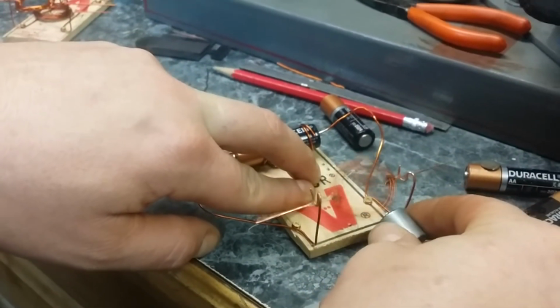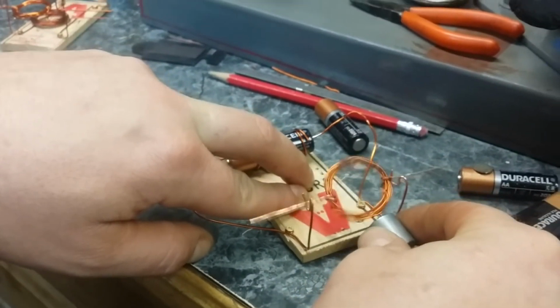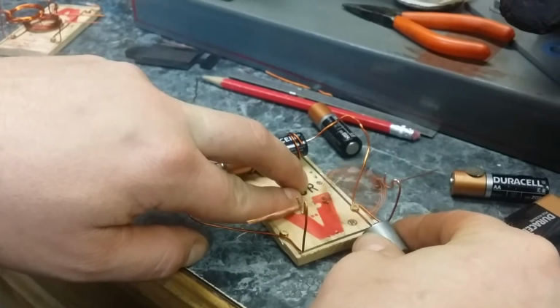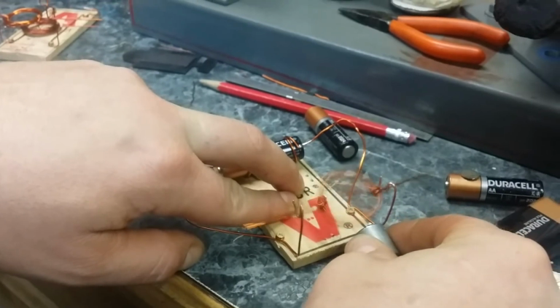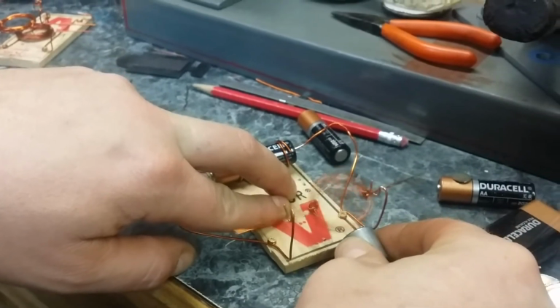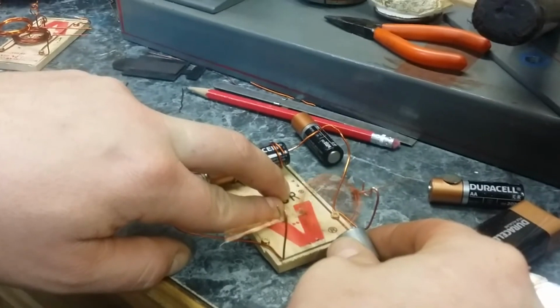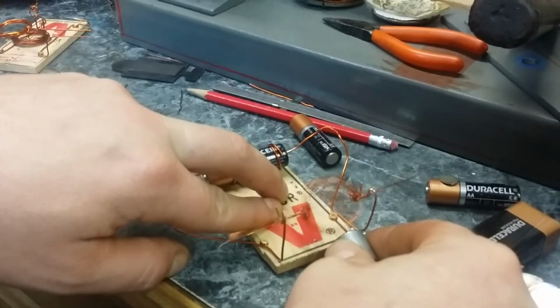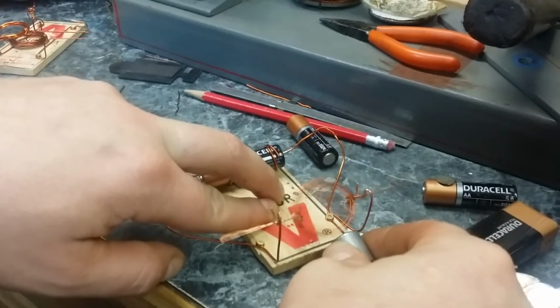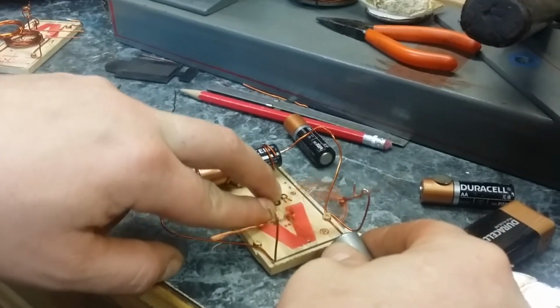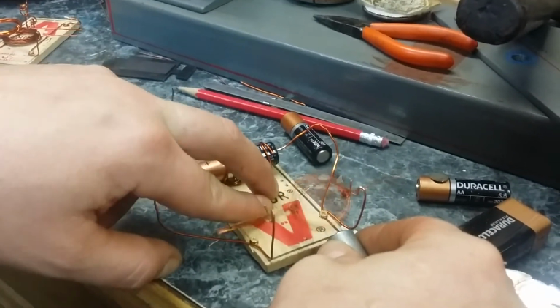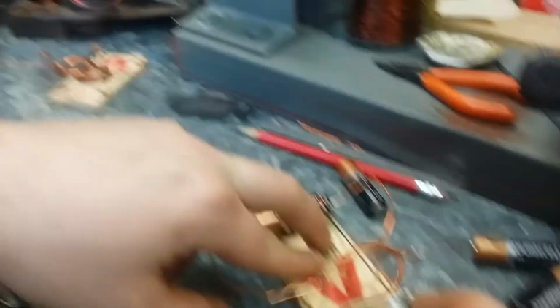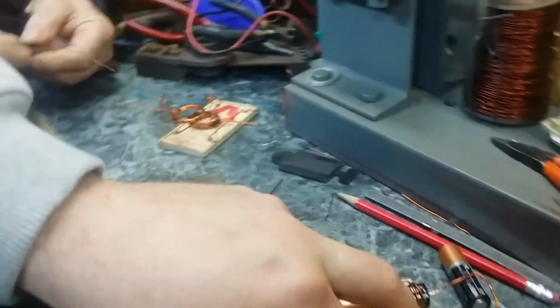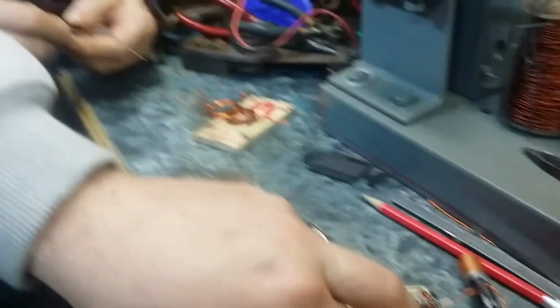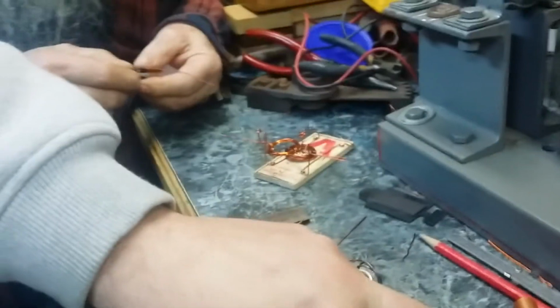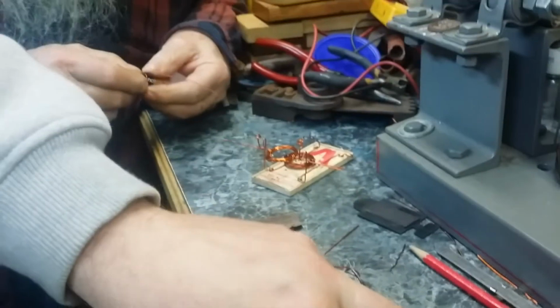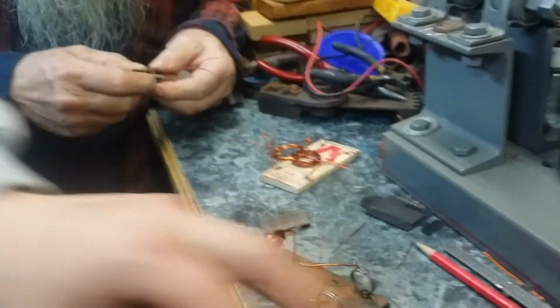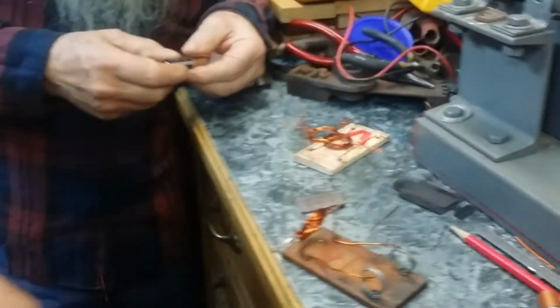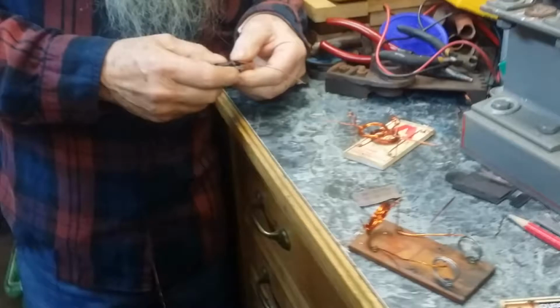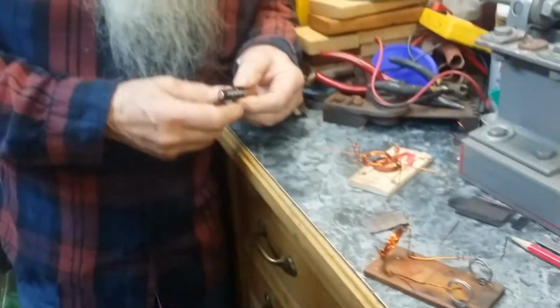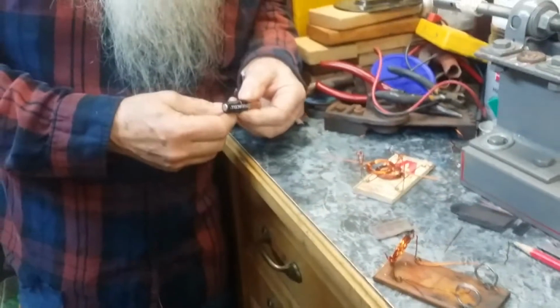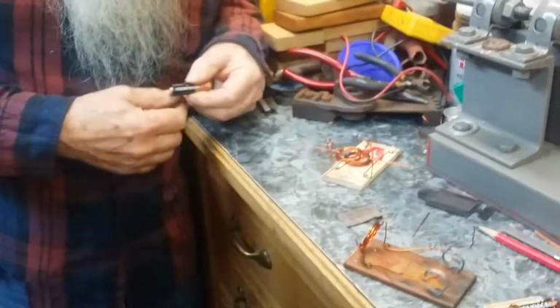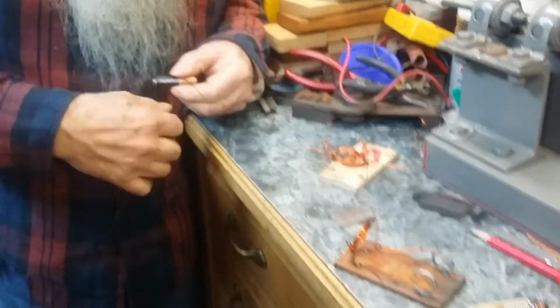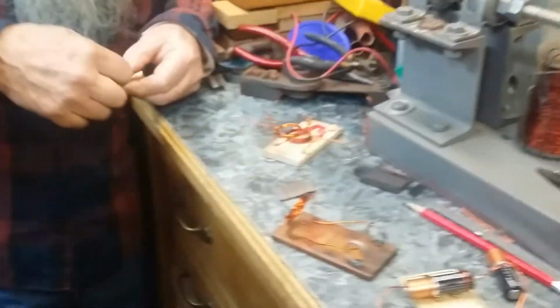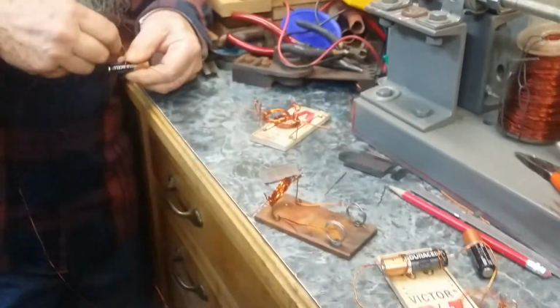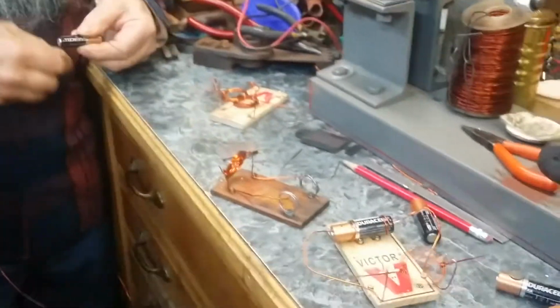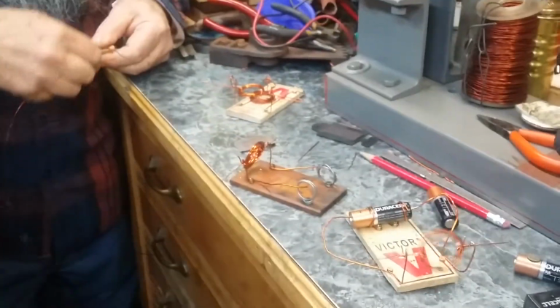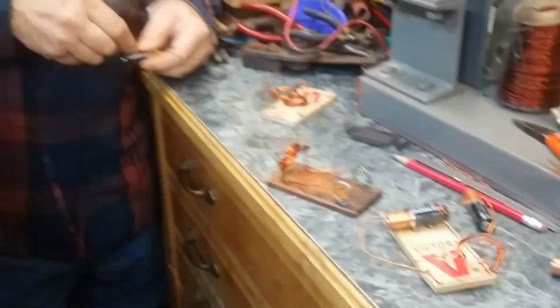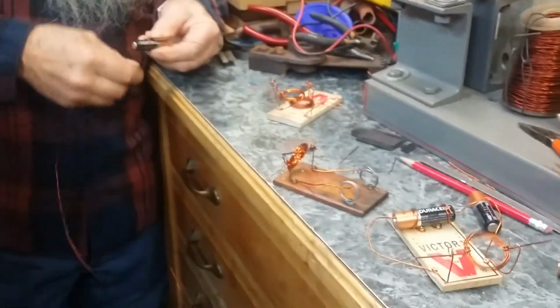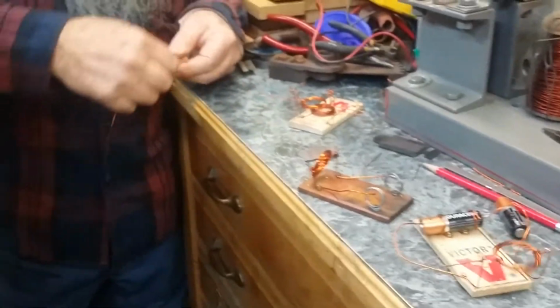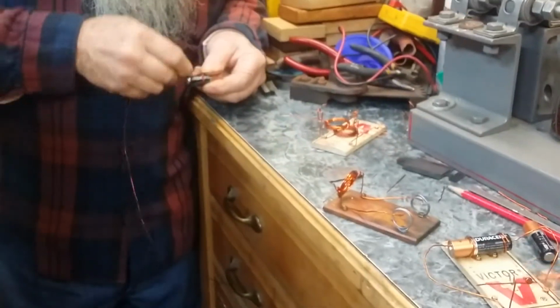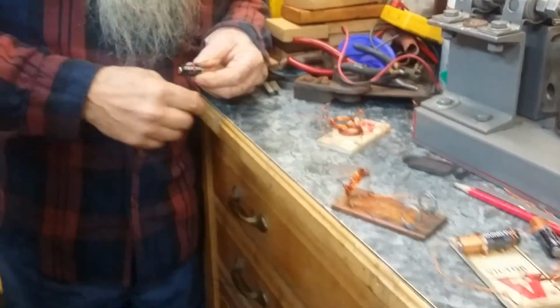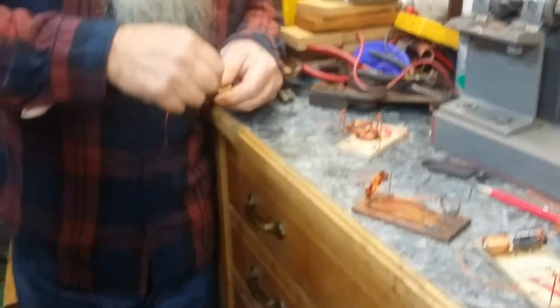I'm gonna wind up one here using the battery as a mandrel — small with more wraps. So that's one, two, three. See what effect it has on there.